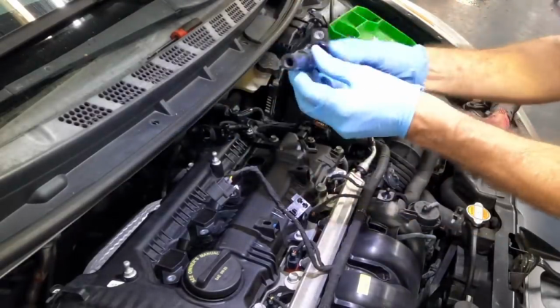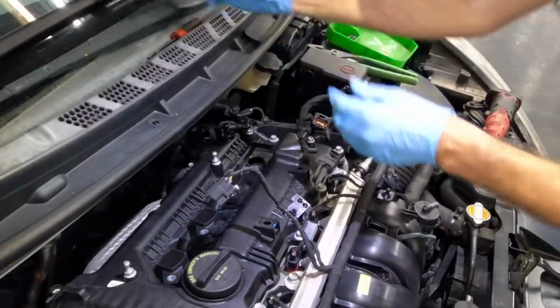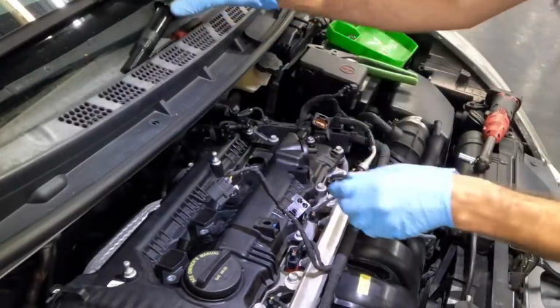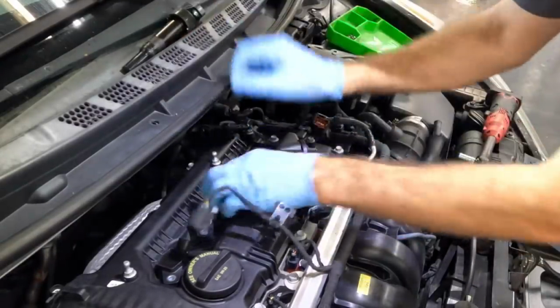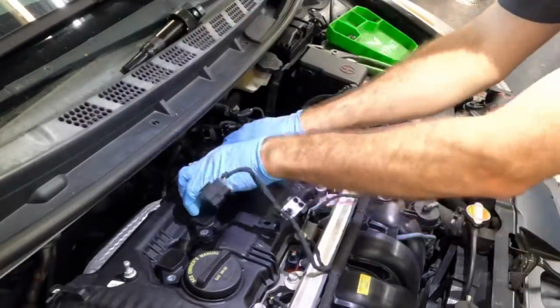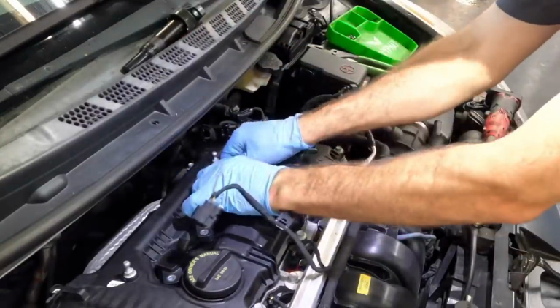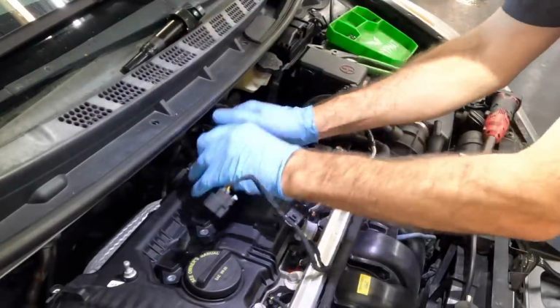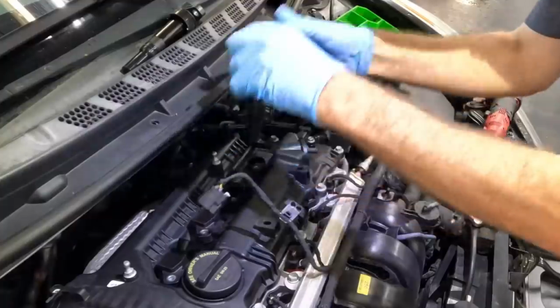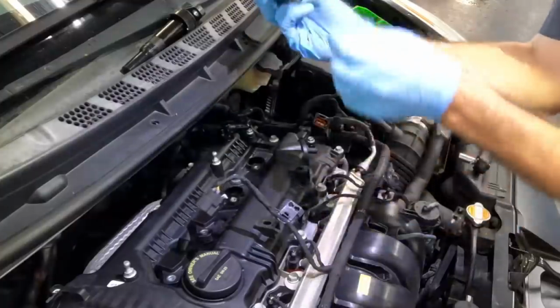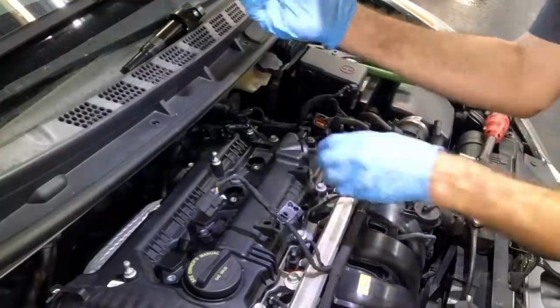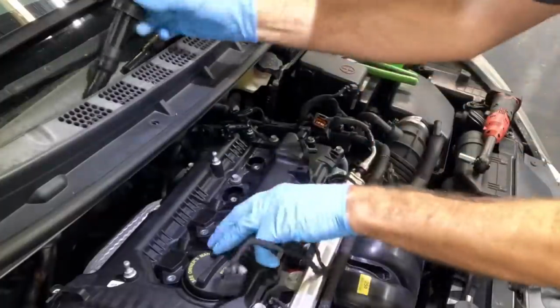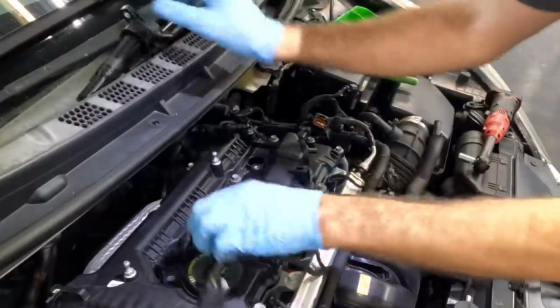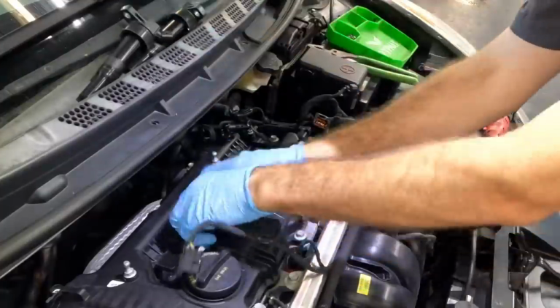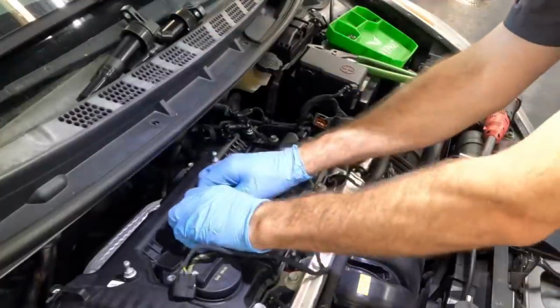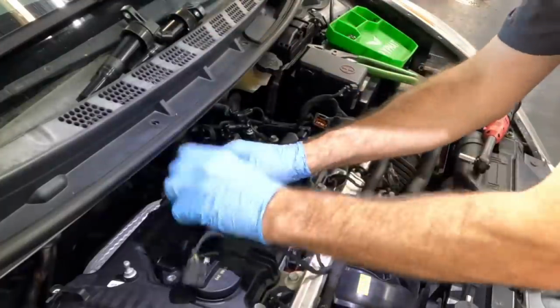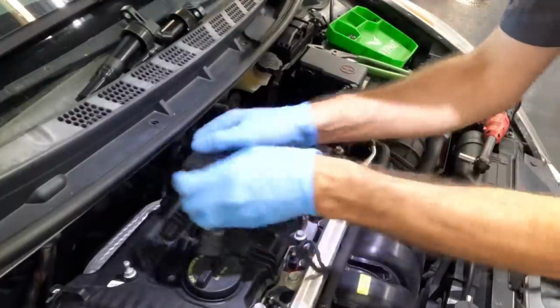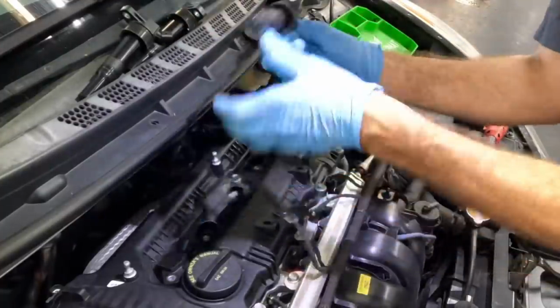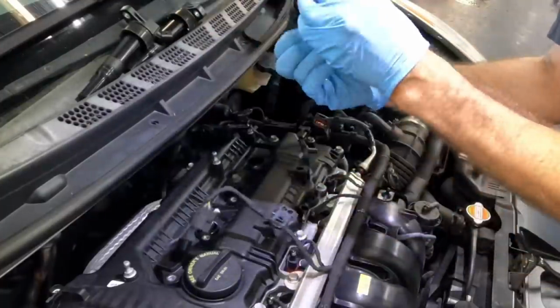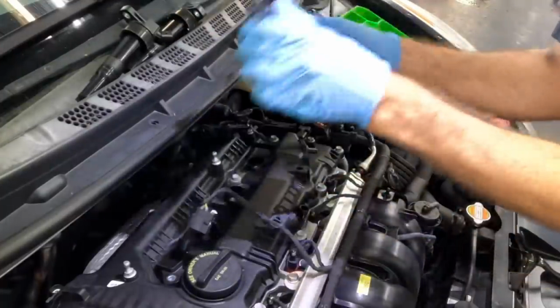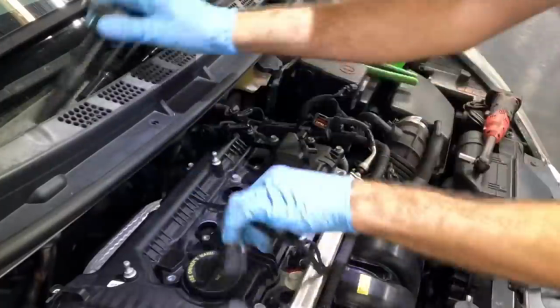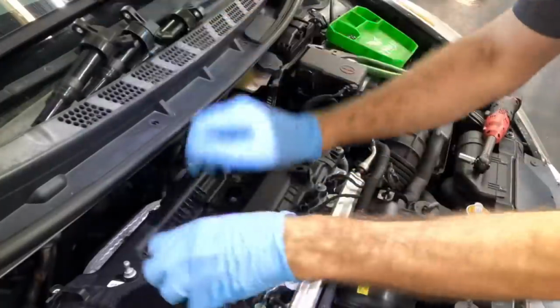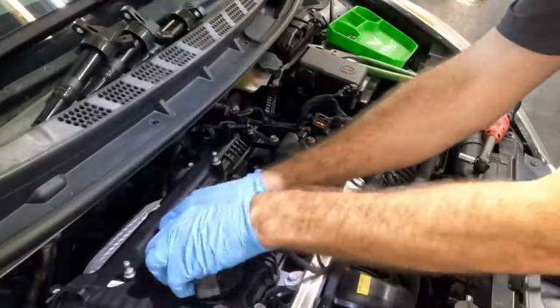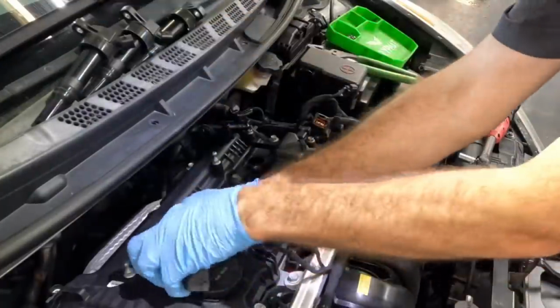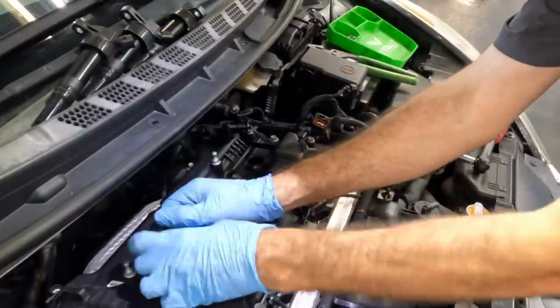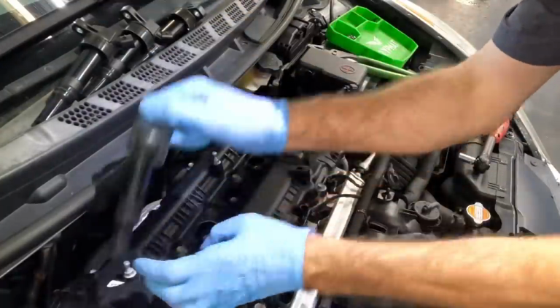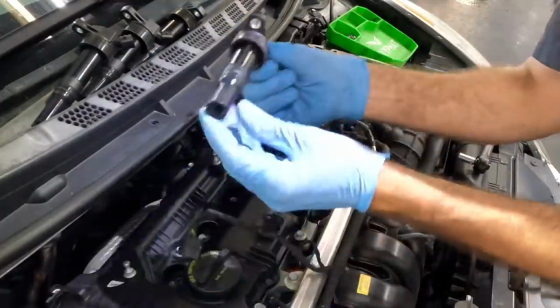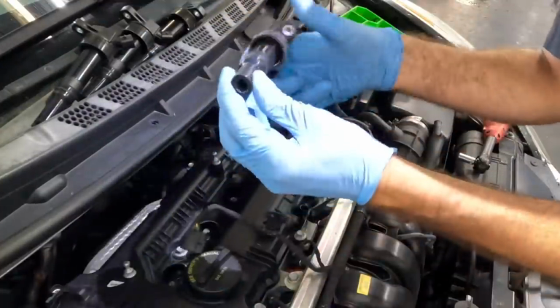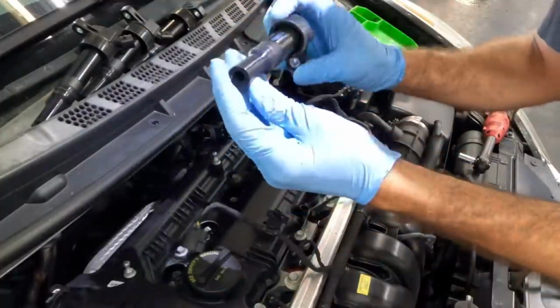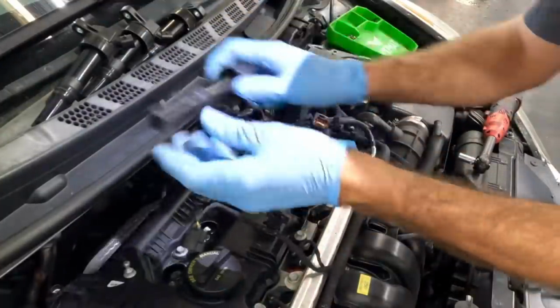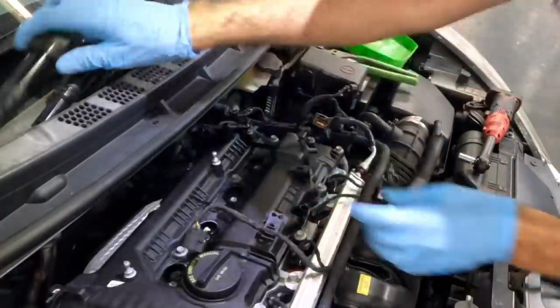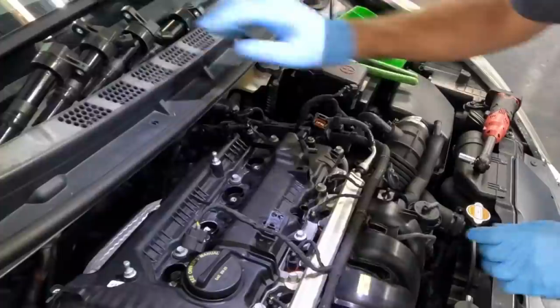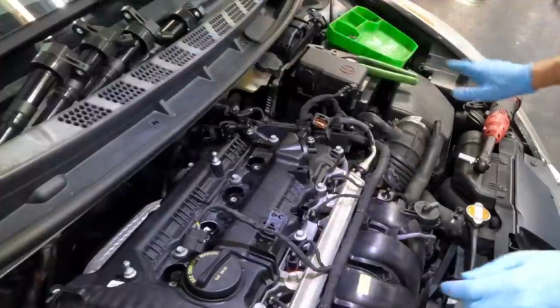That's number four, three, two — the foils look good. So far, so good.